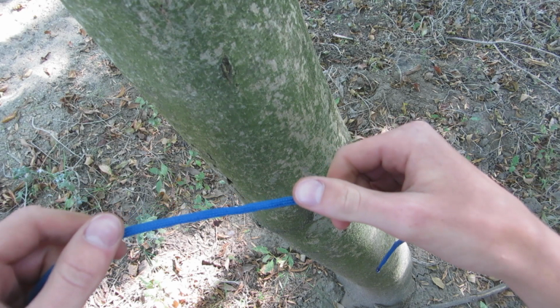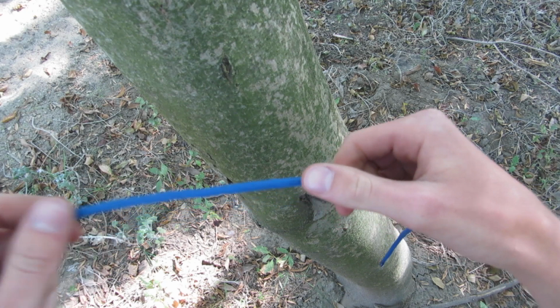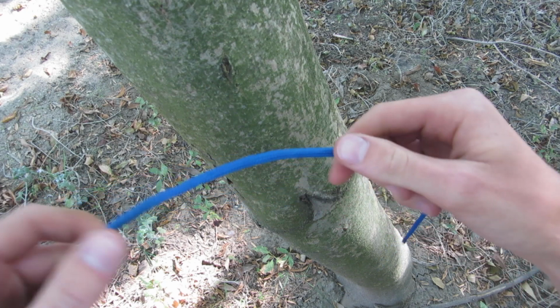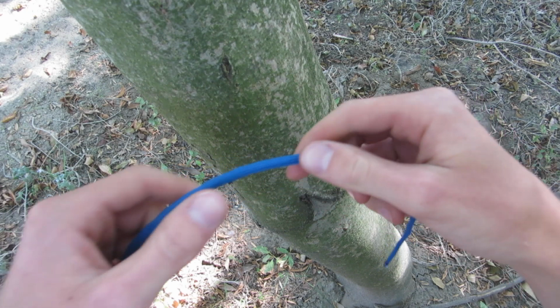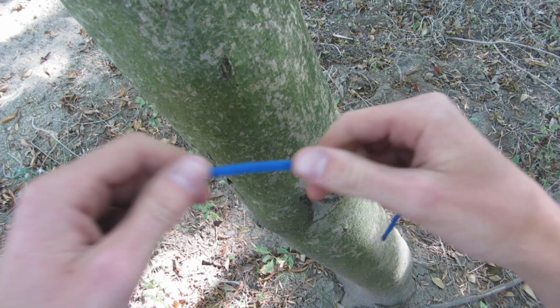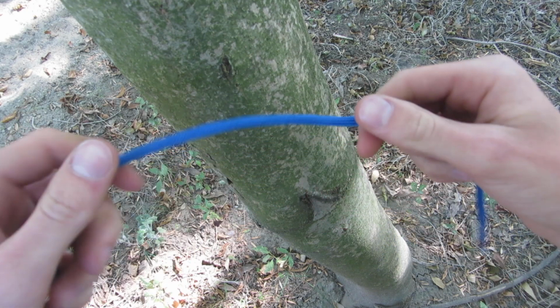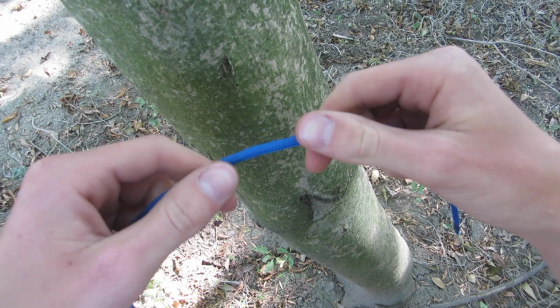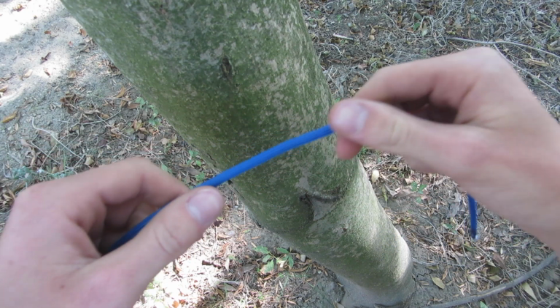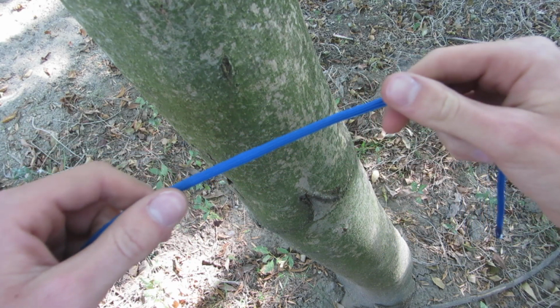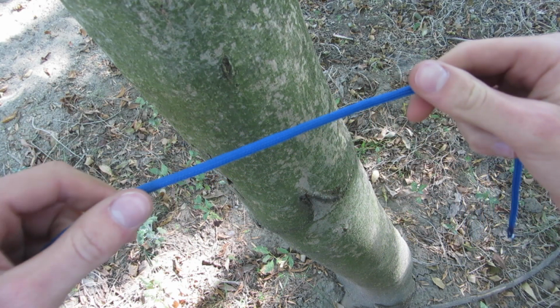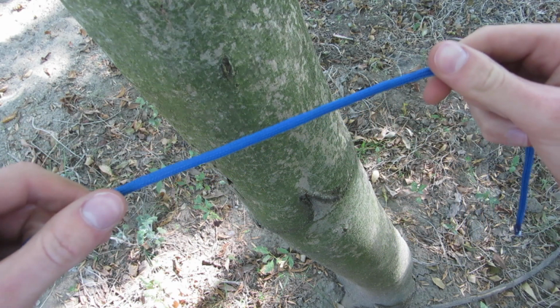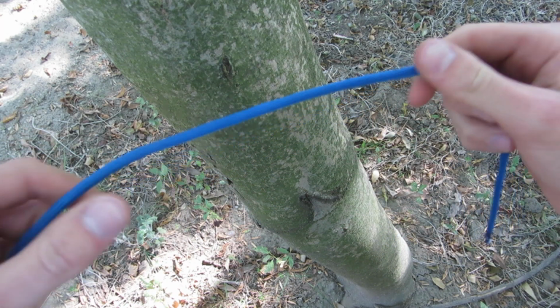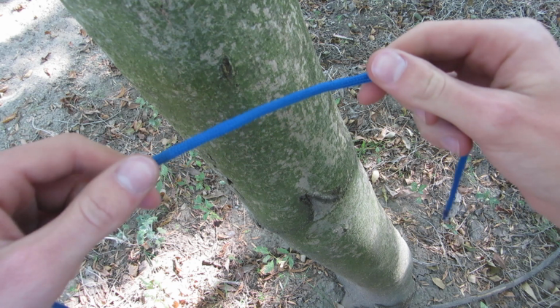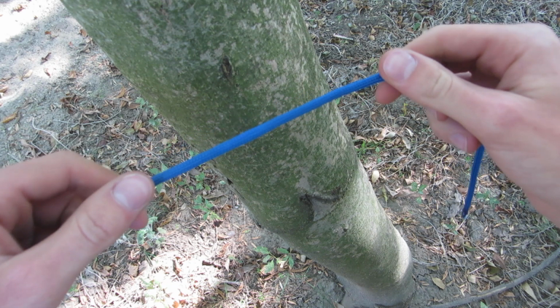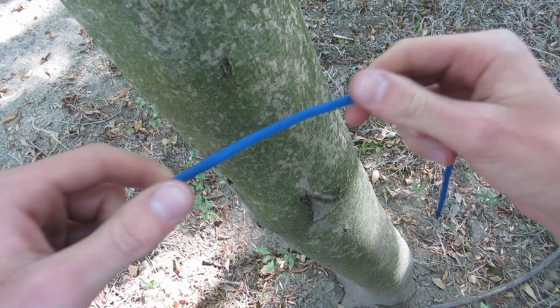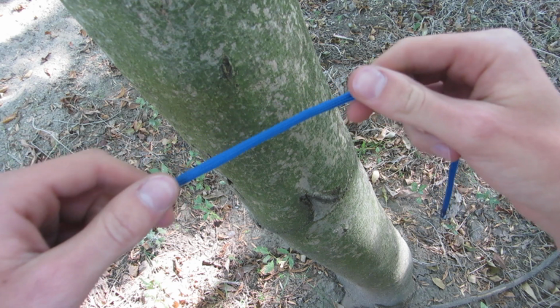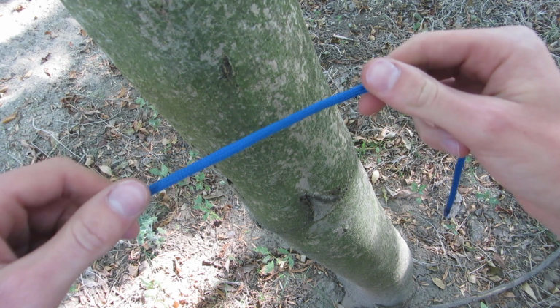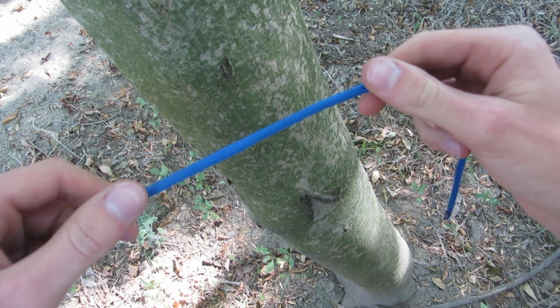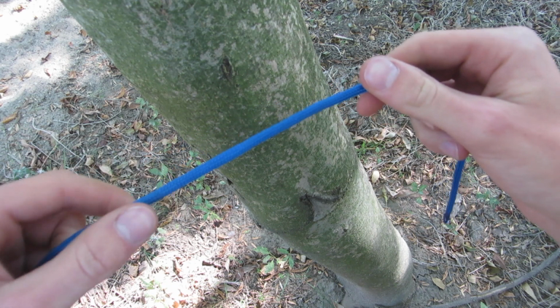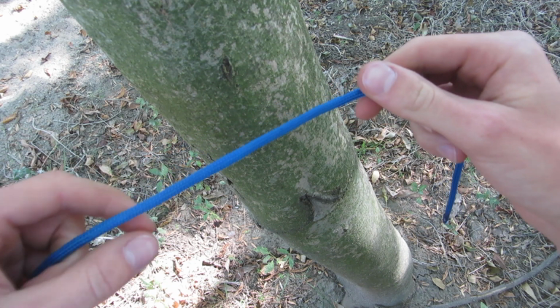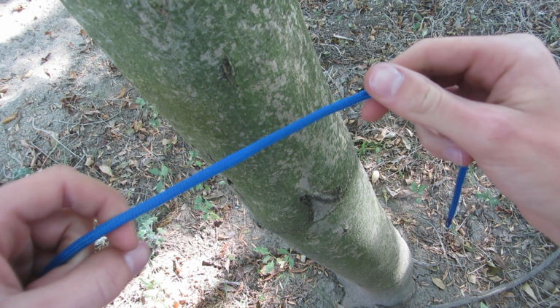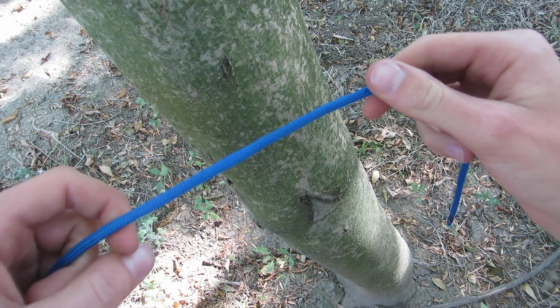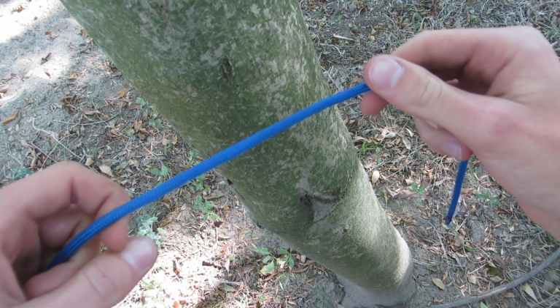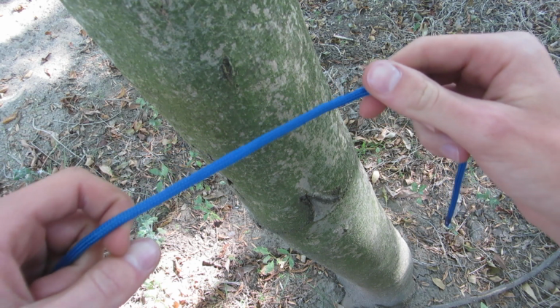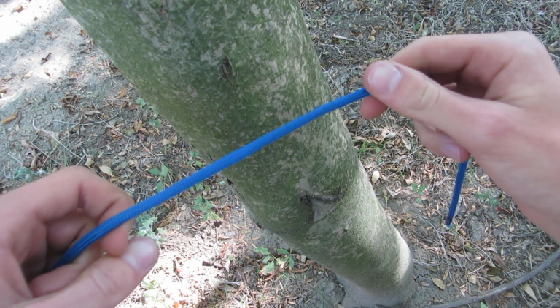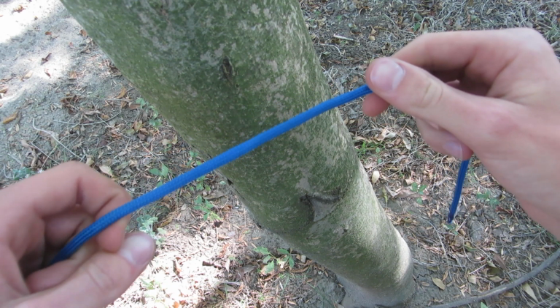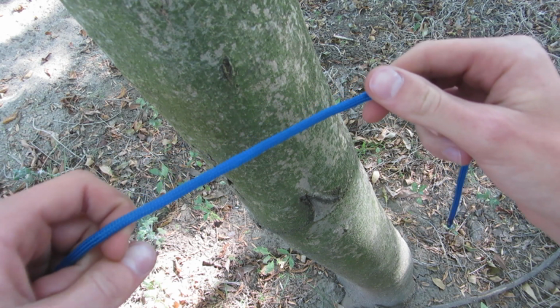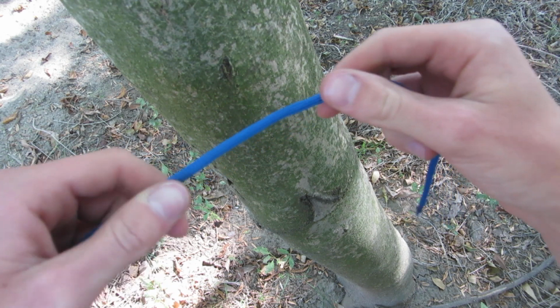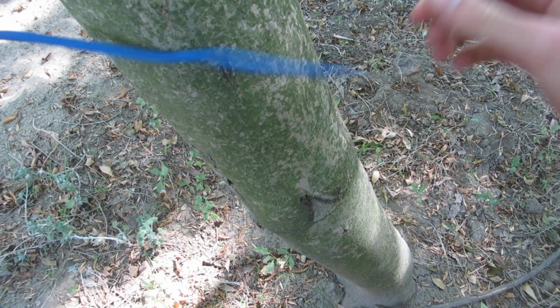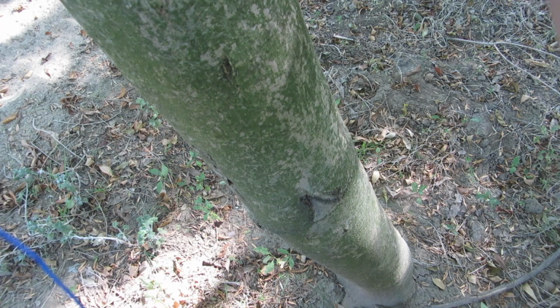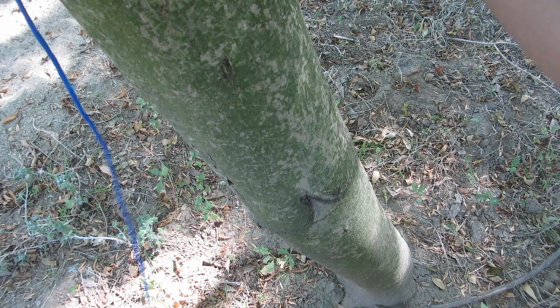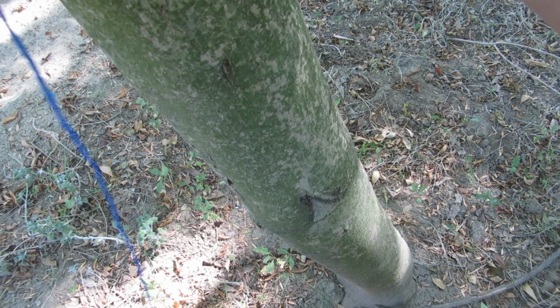Welcome back to Refugee in the Wild. In this video I'm going to show you a more thorough demonstration of how to tie the comic loop, a relative of the Eskimo Bowling that's slipped or quick release.